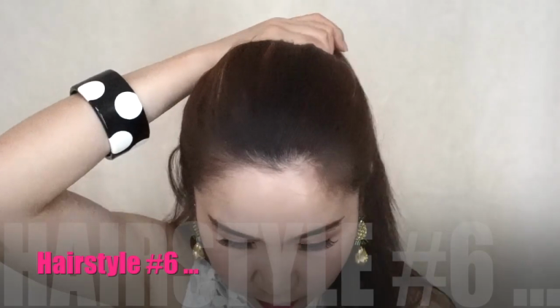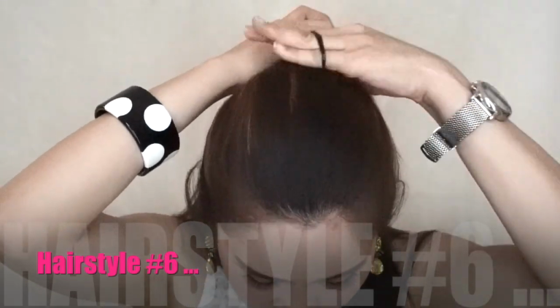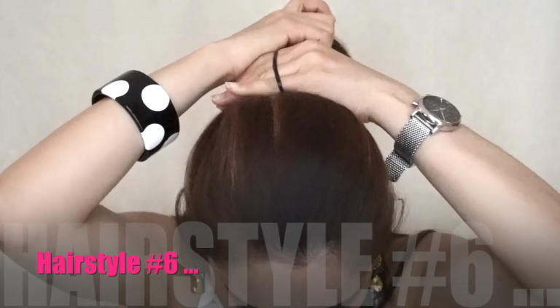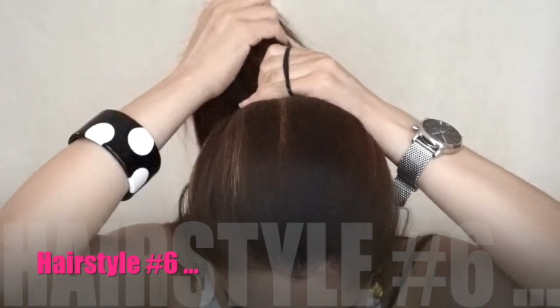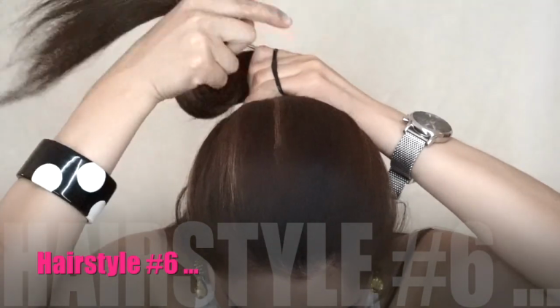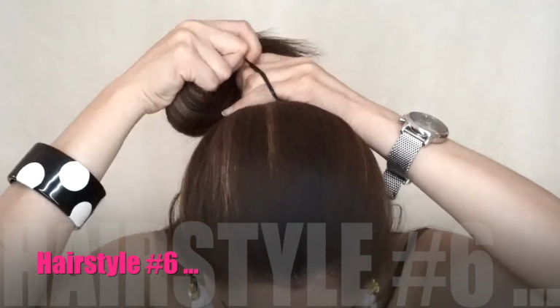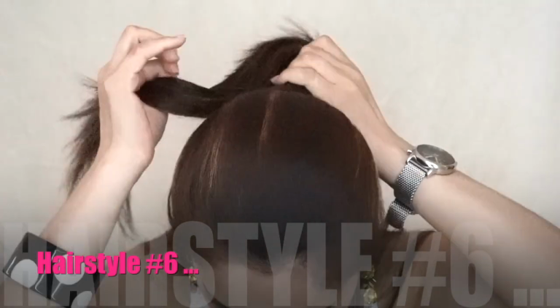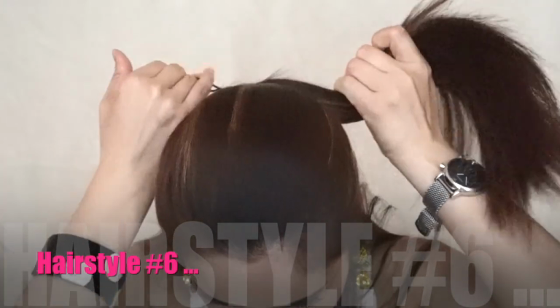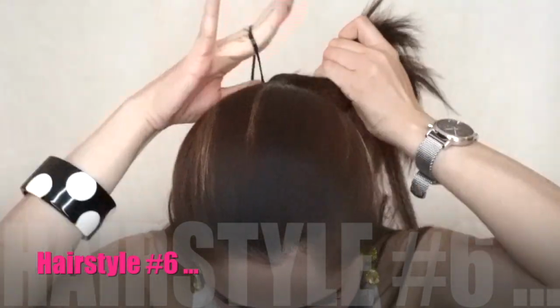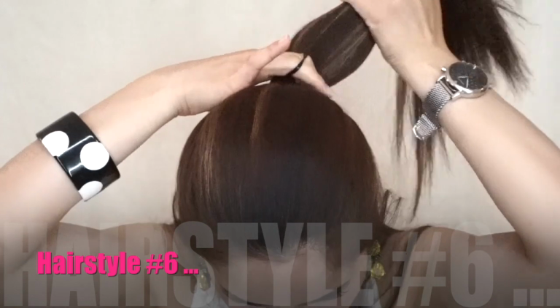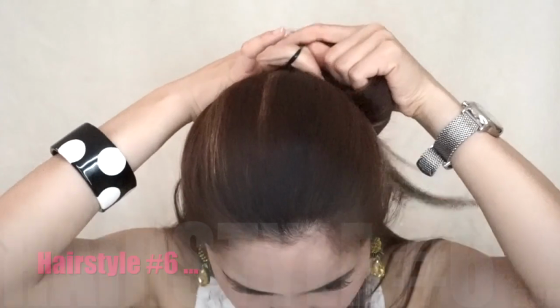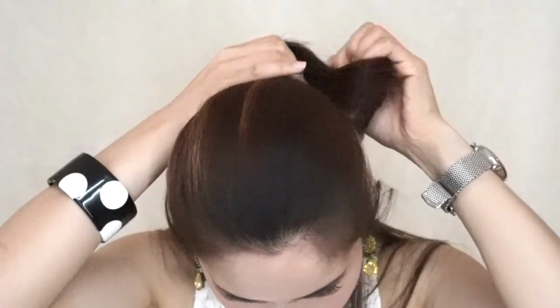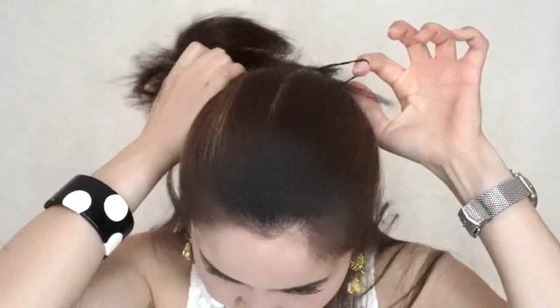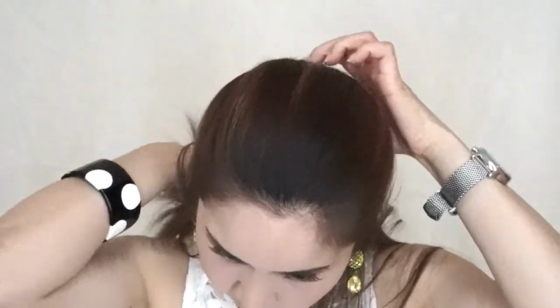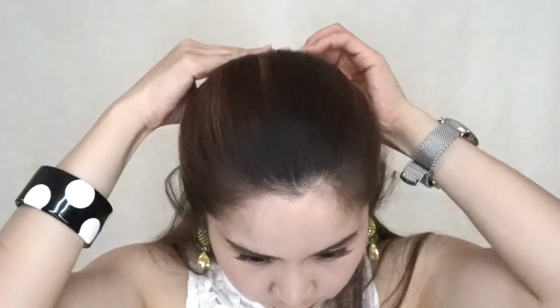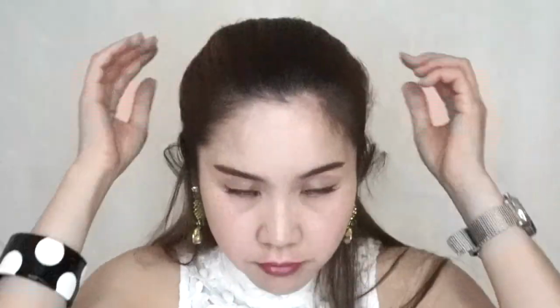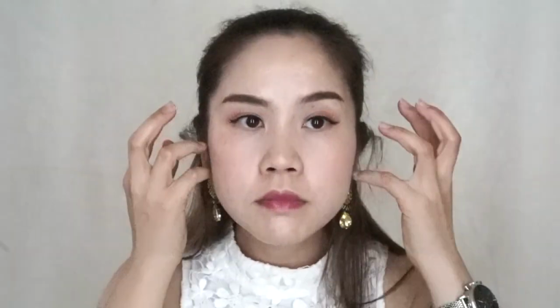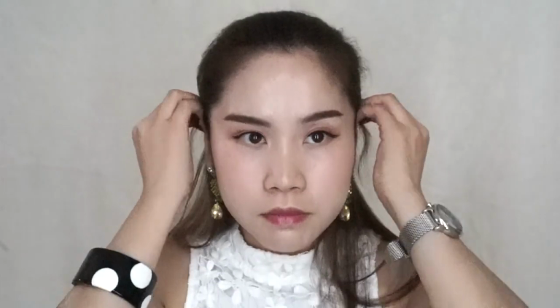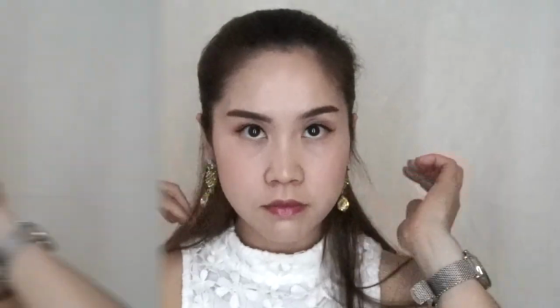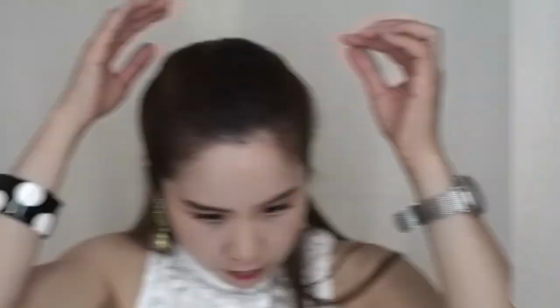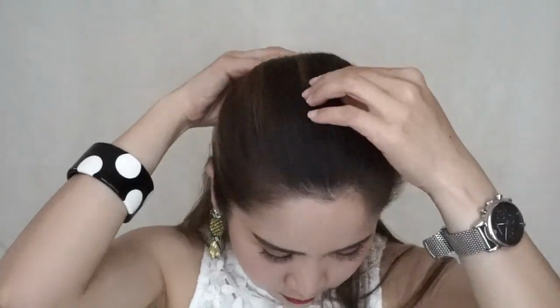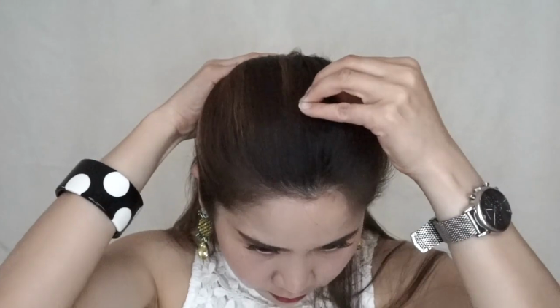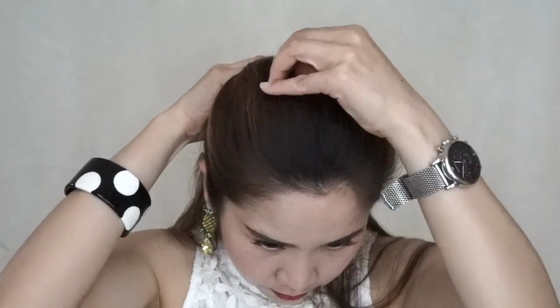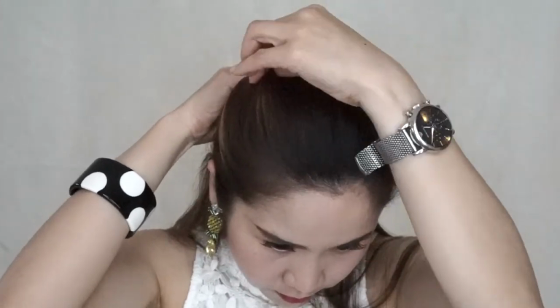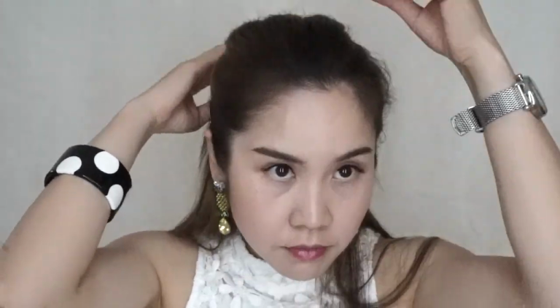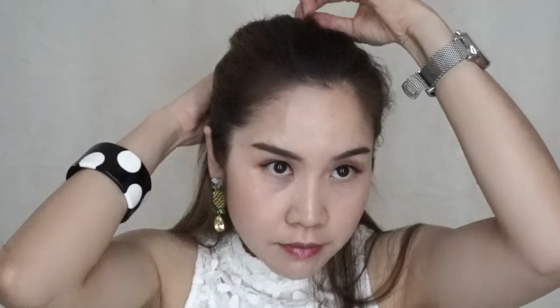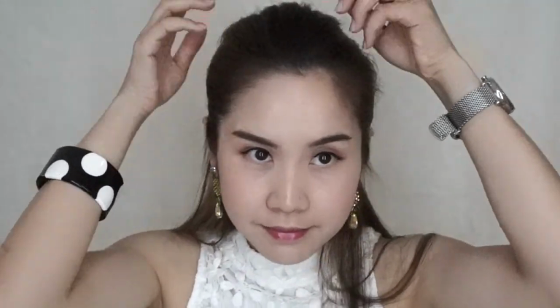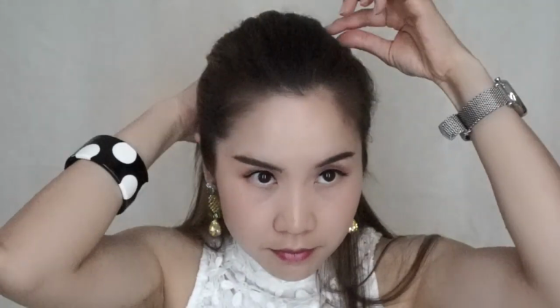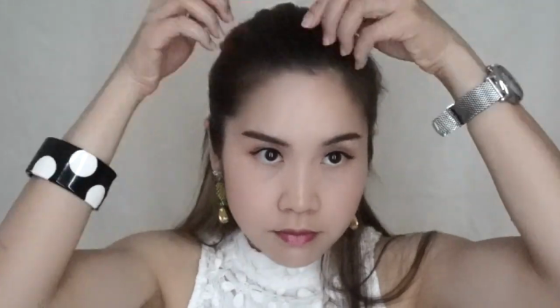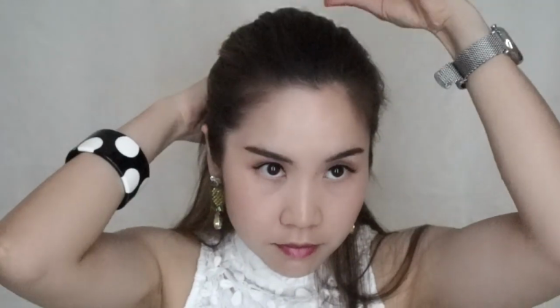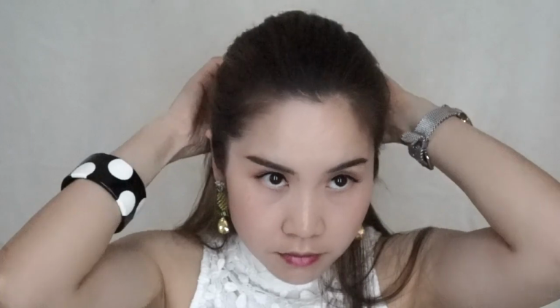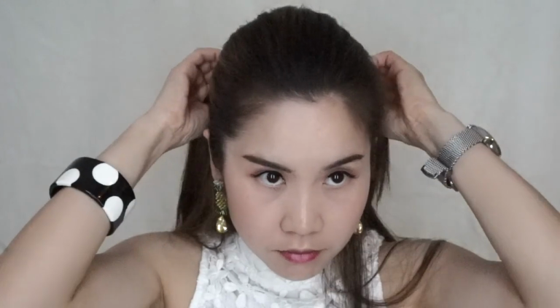This last hairstyle is a hidden ponytail. So I start making a ponytail first, and like I always do, I make it a little puffy by pulling the top hair sections. But you can skip this step if you want.